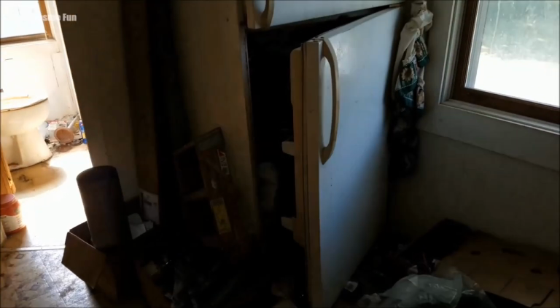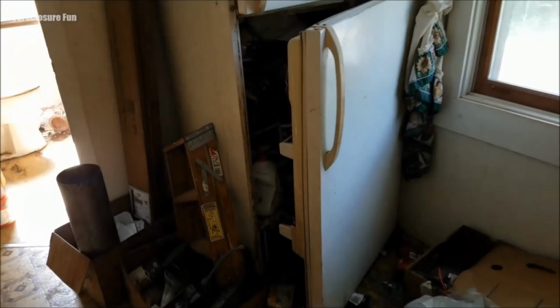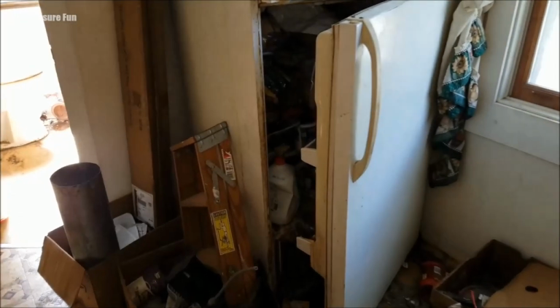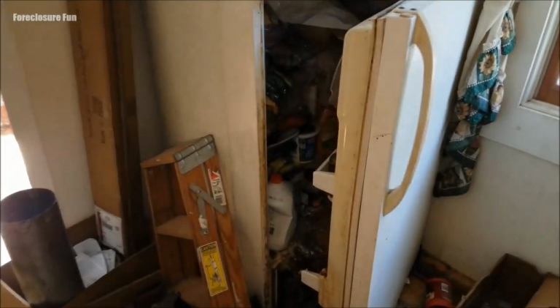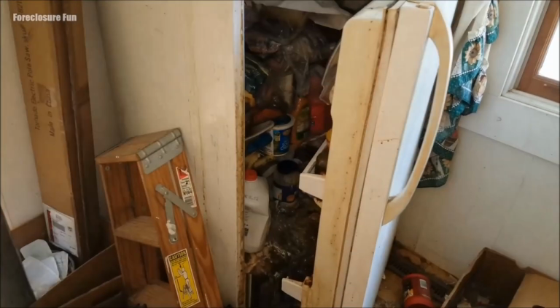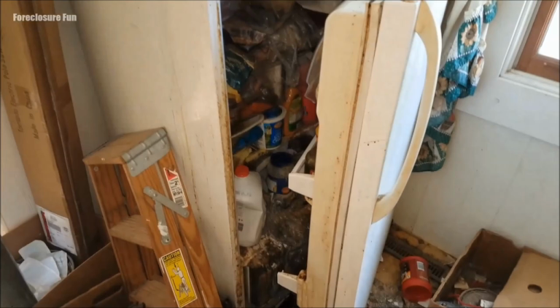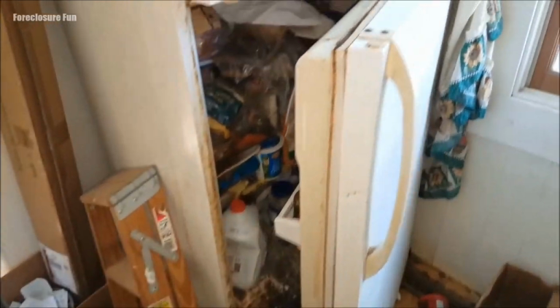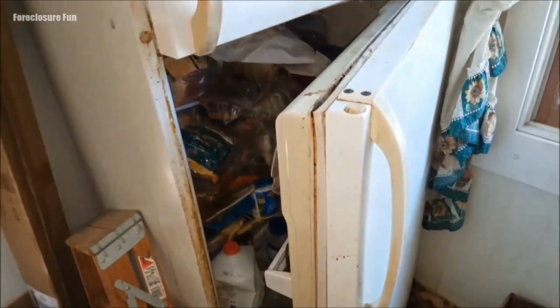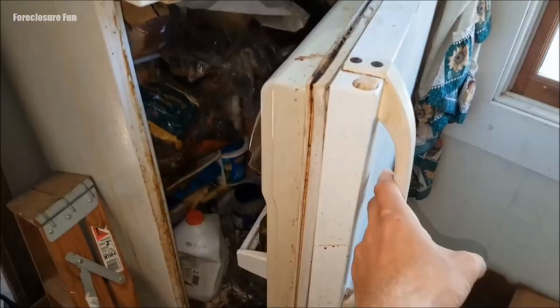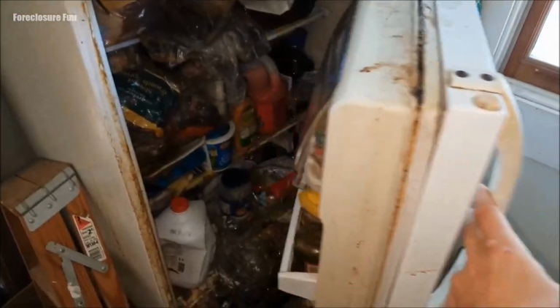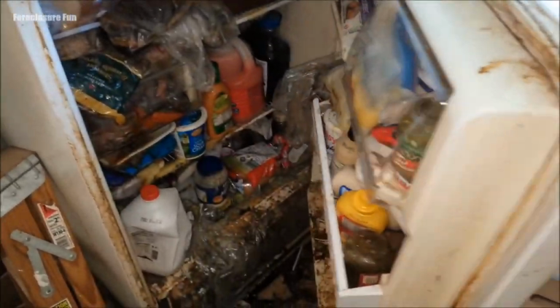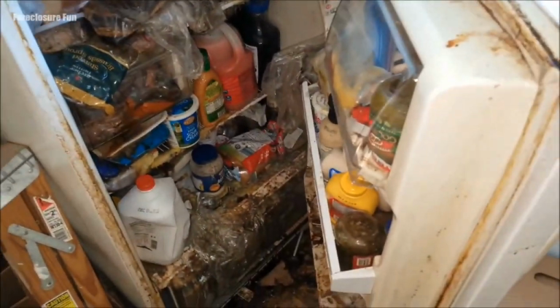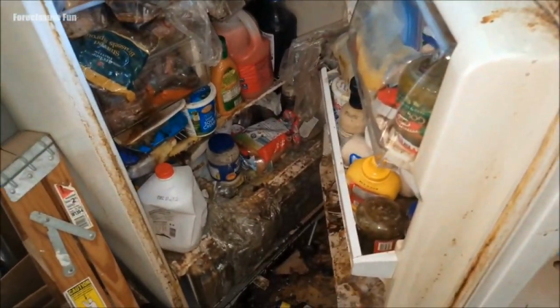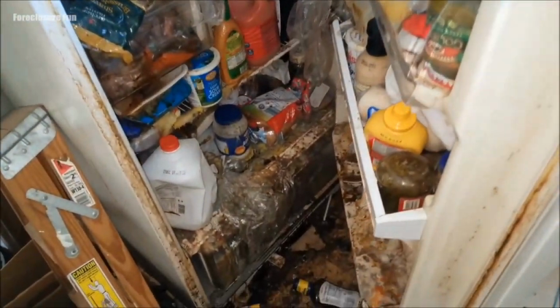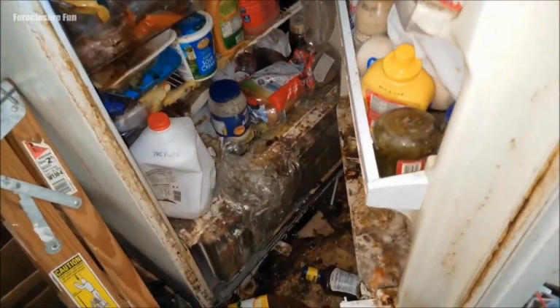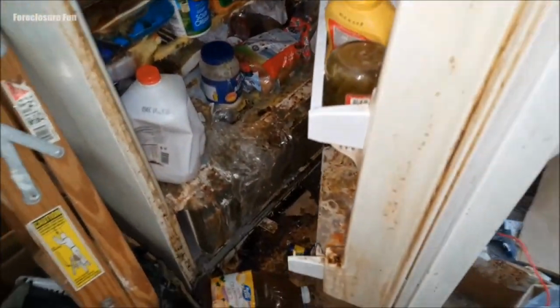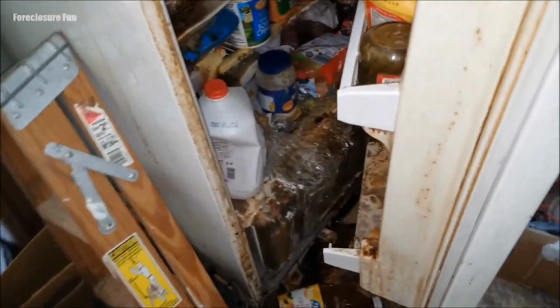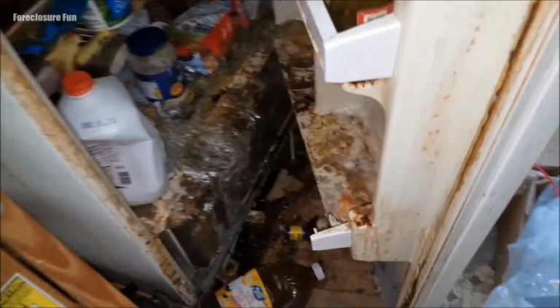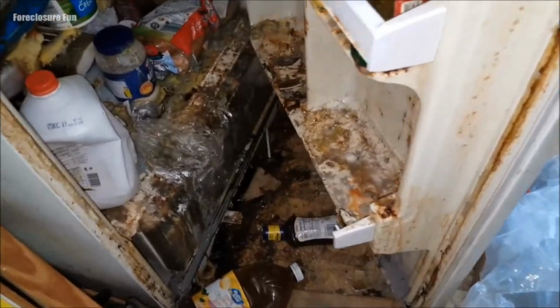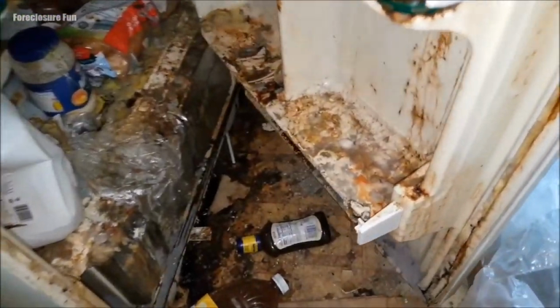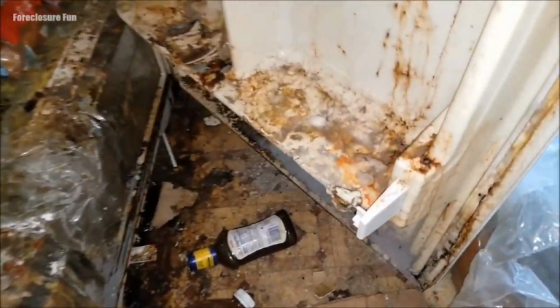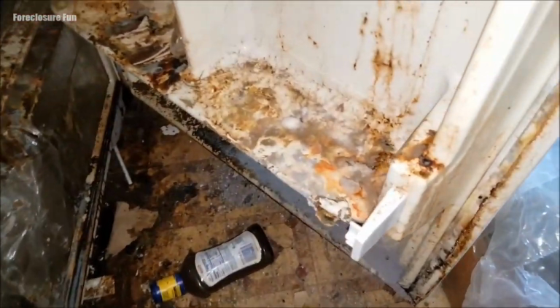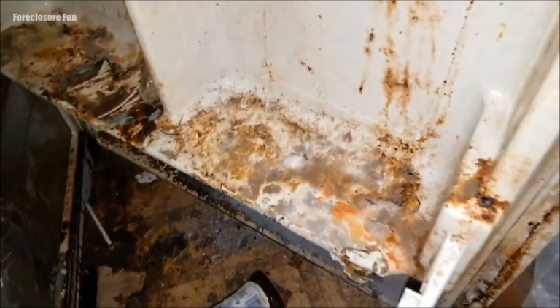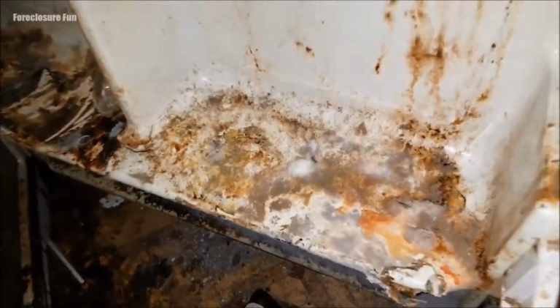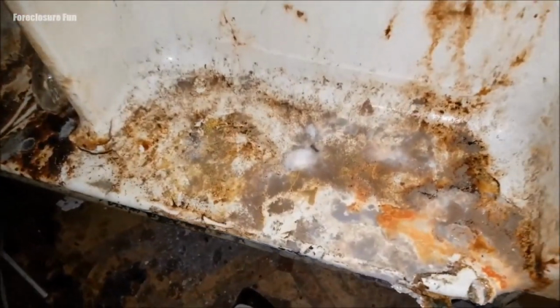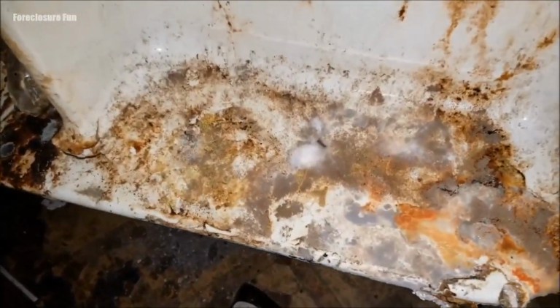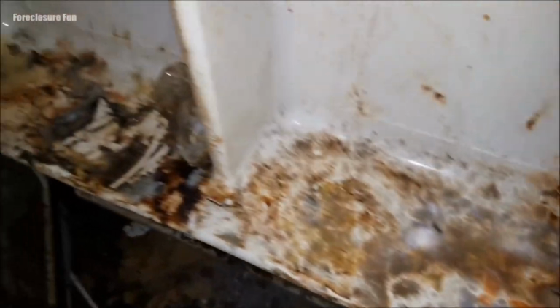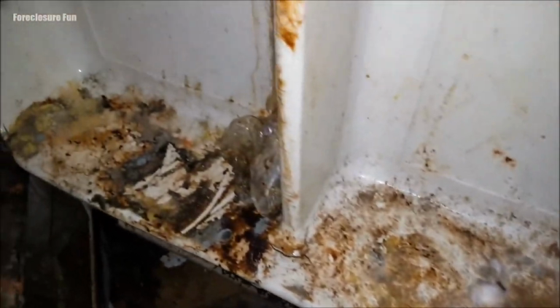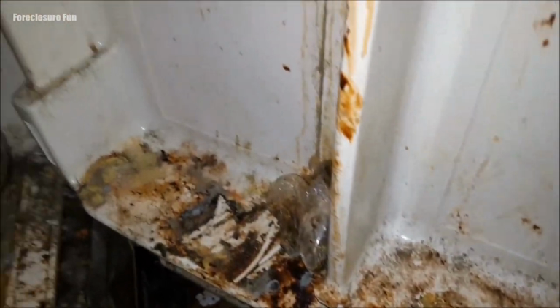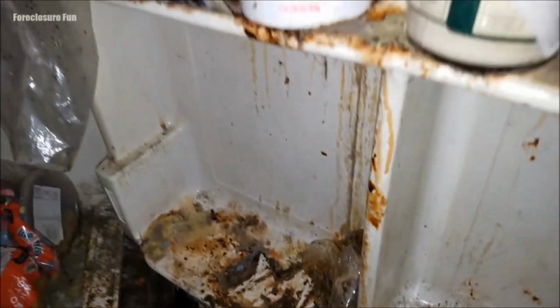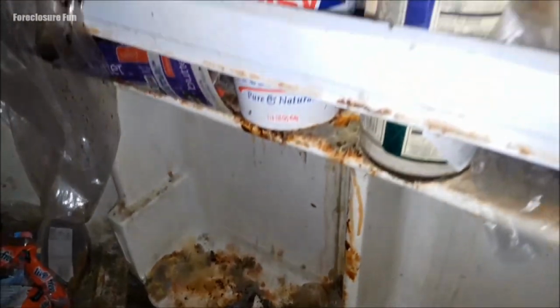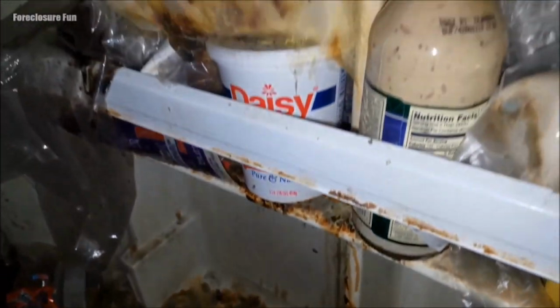This might be one of the most disgusting fridges you have ever seen. Look at all those juices oozing out onto the floor. If one word could adequately describe the smell that's emanating from this fridge, it would be putrid.